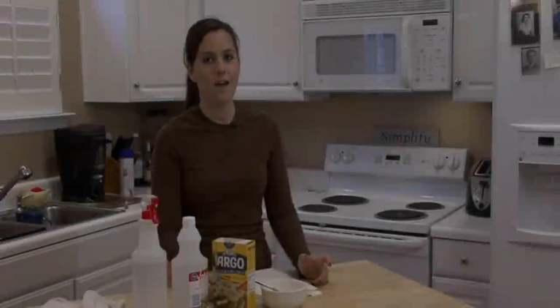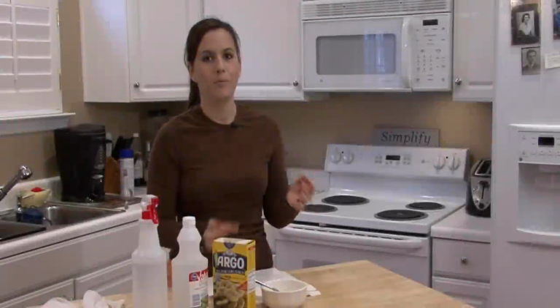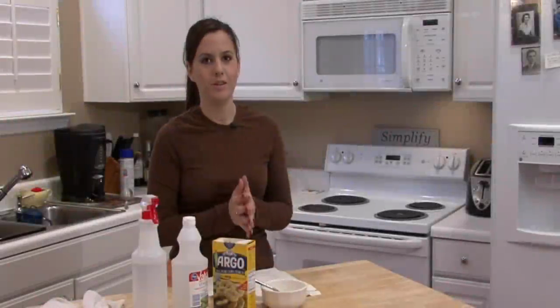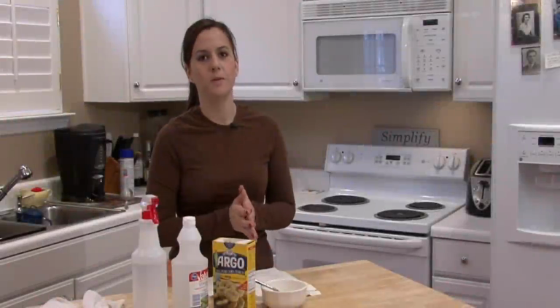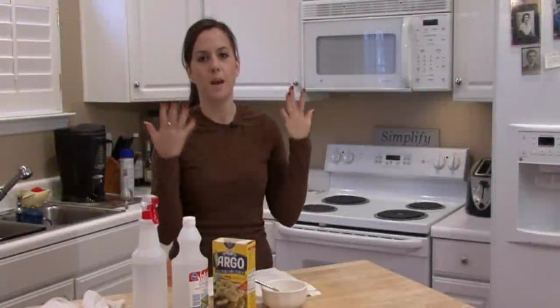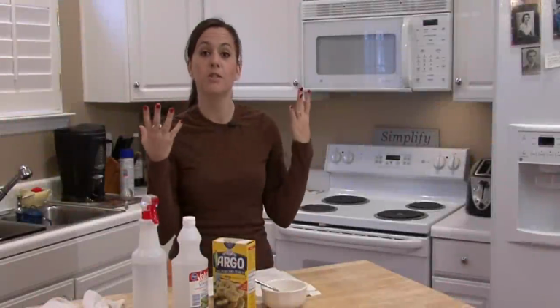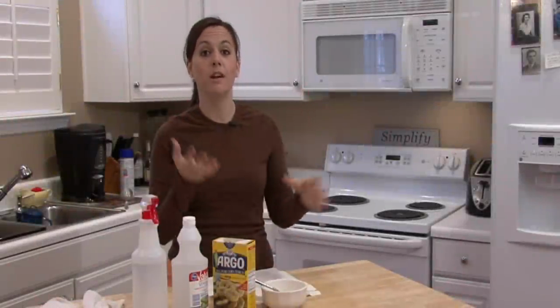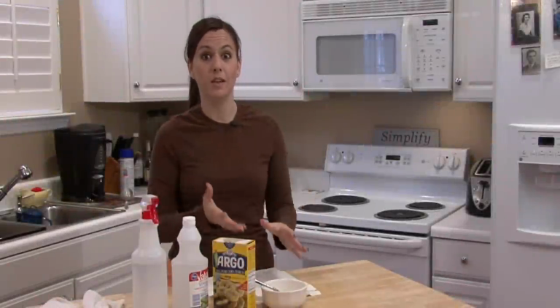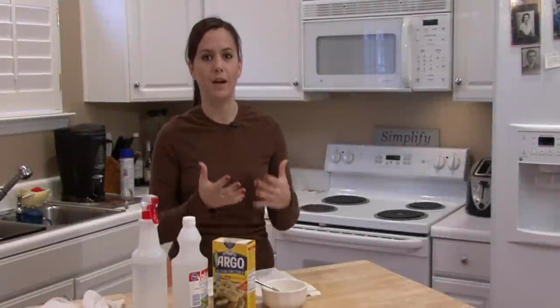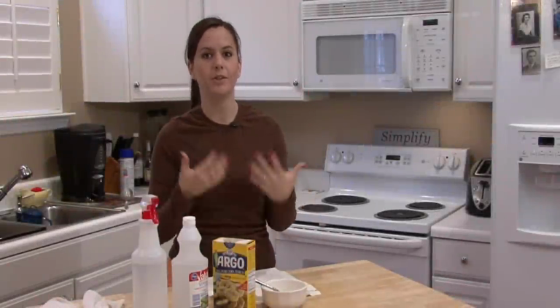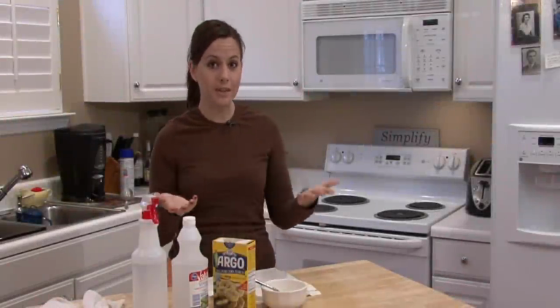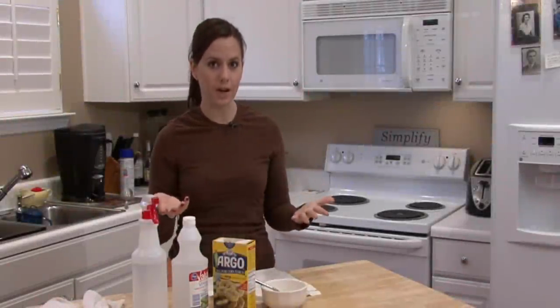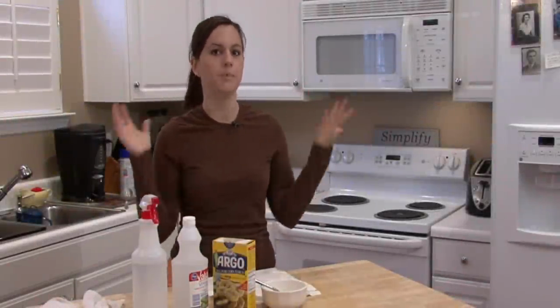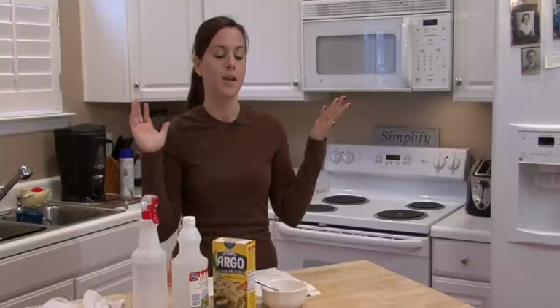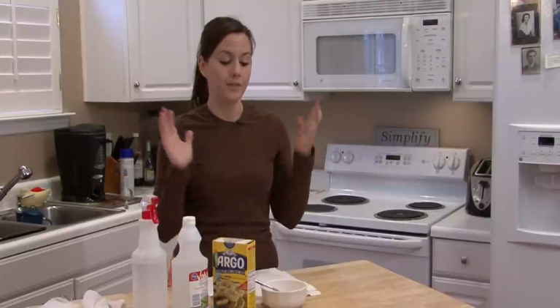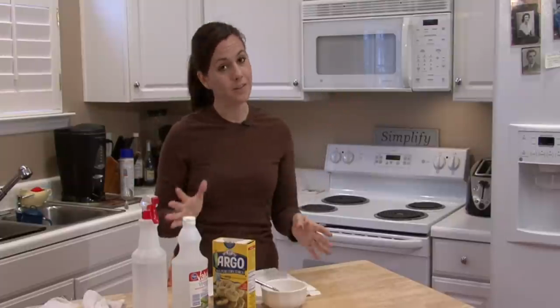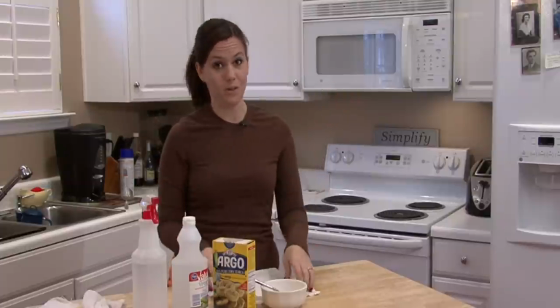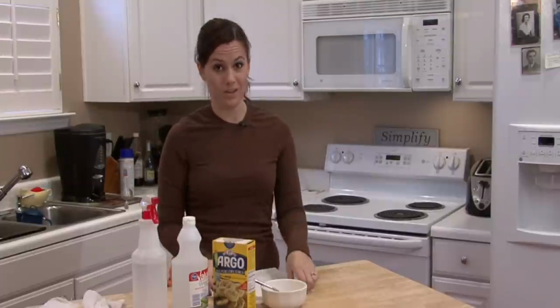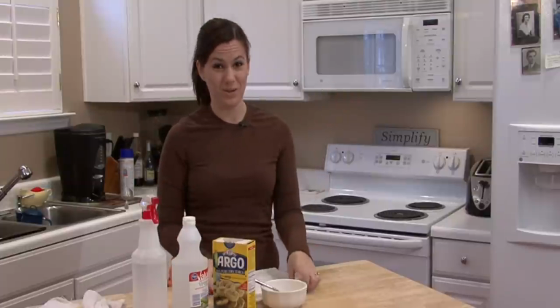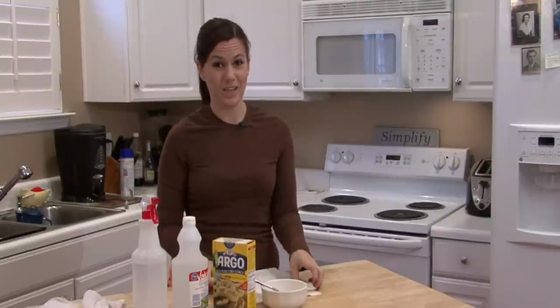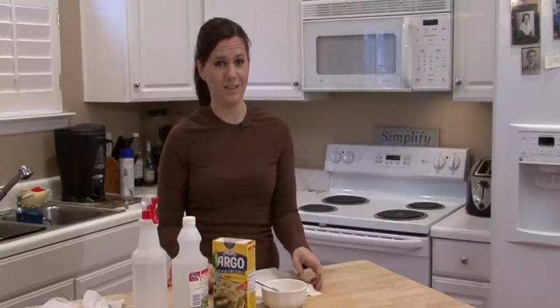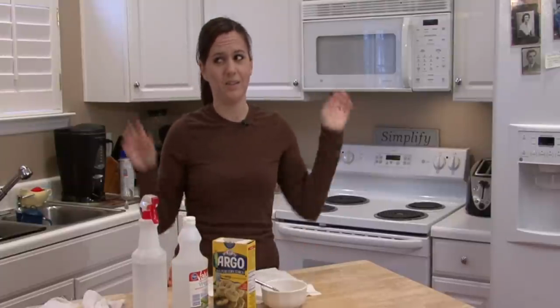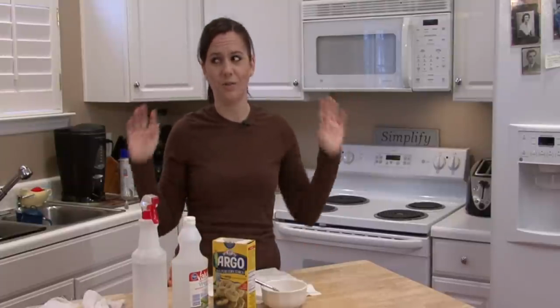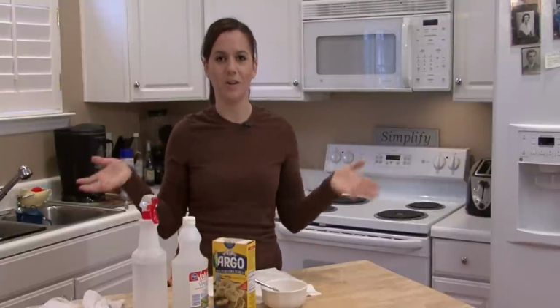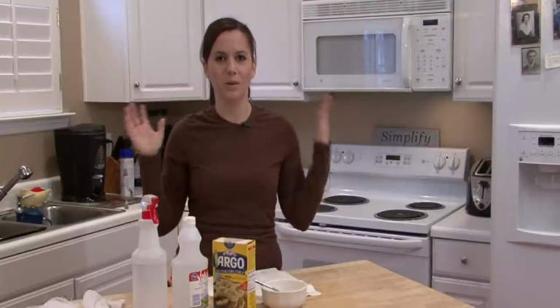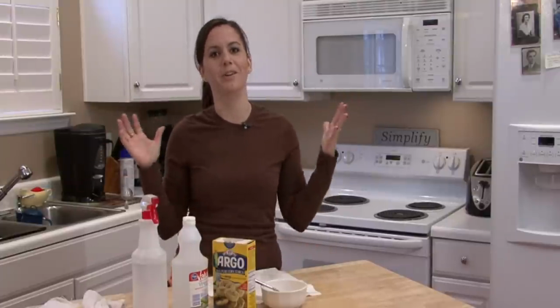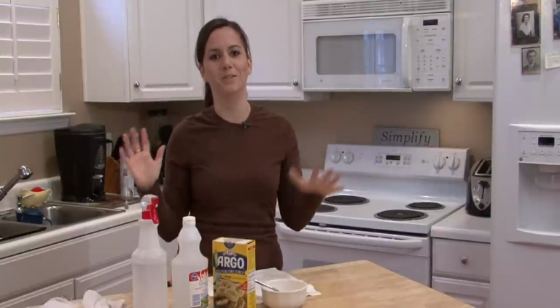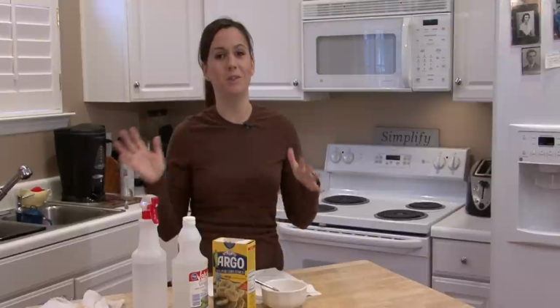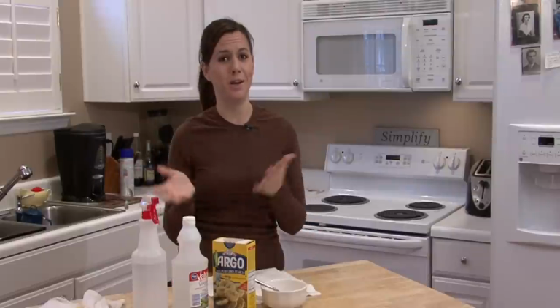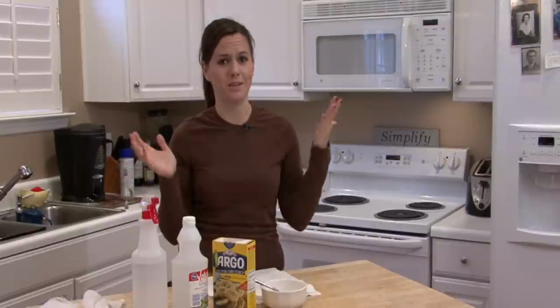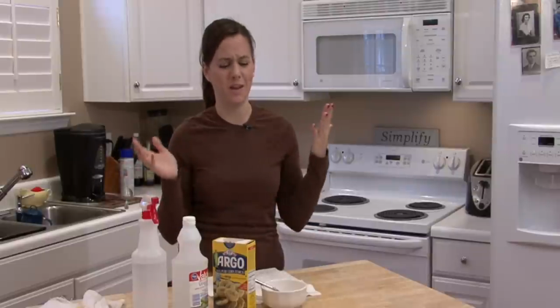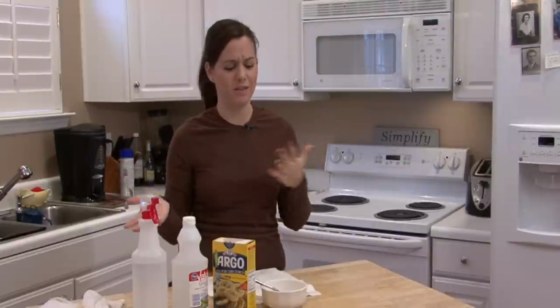Hi, I'm Rachel Yutuzis and I'm going to show you how to clean up after a grease fire. The first thing you want to do is open the windows. You want to try to get the smell out.